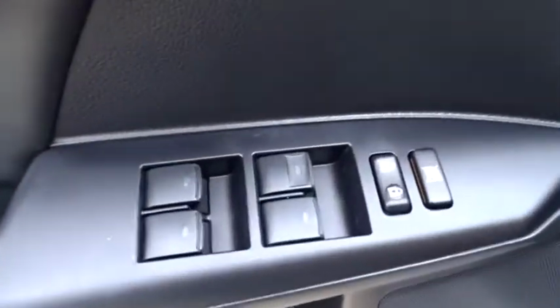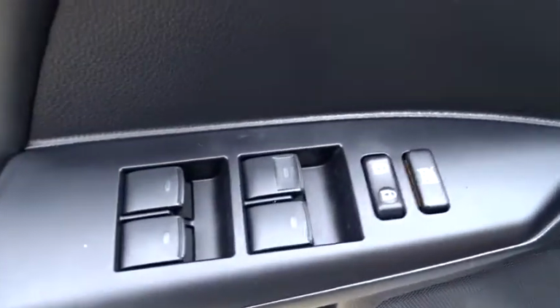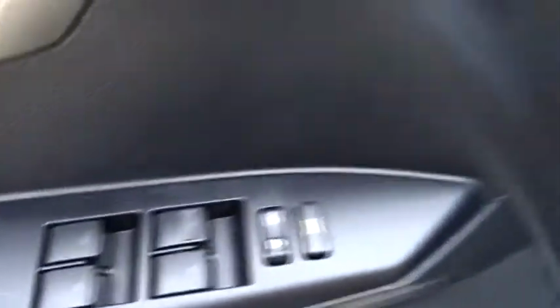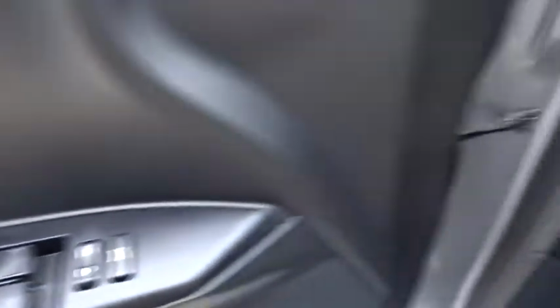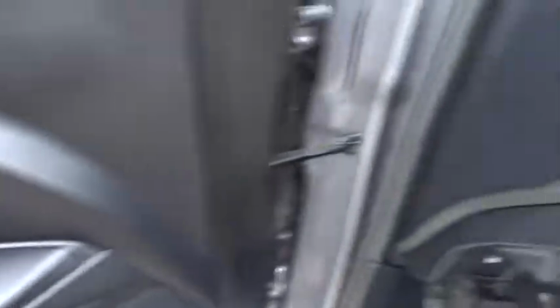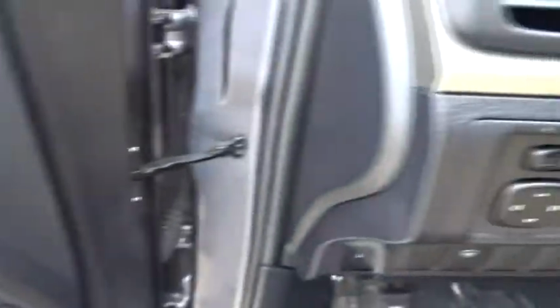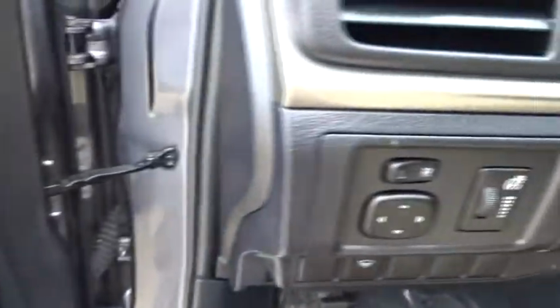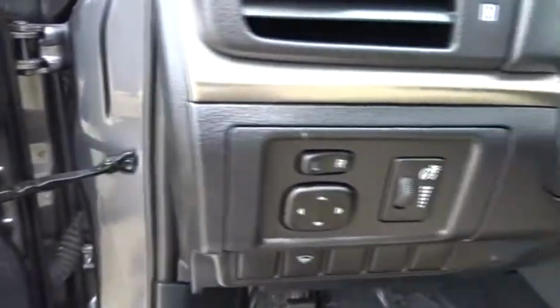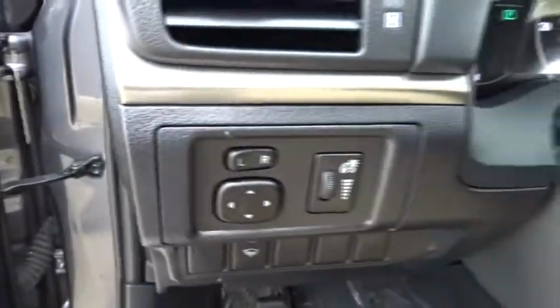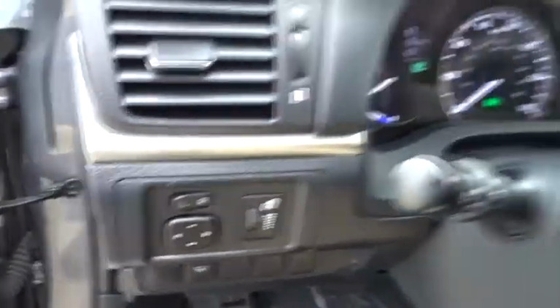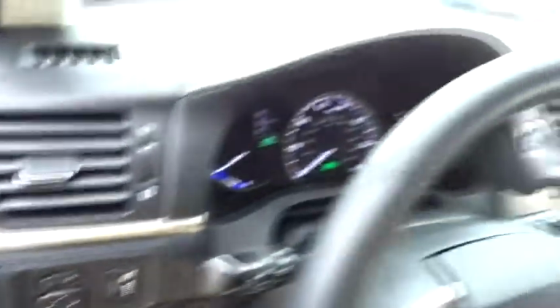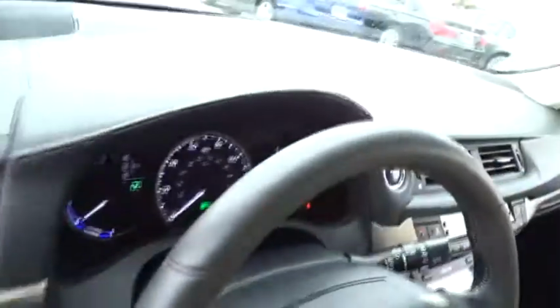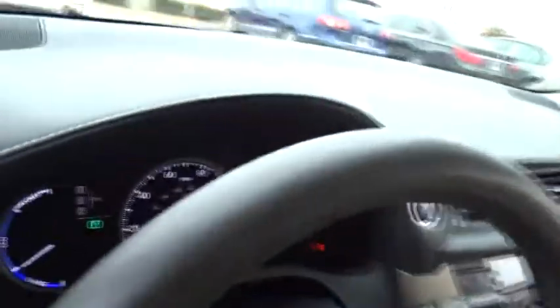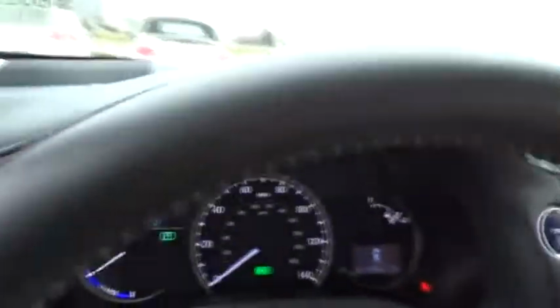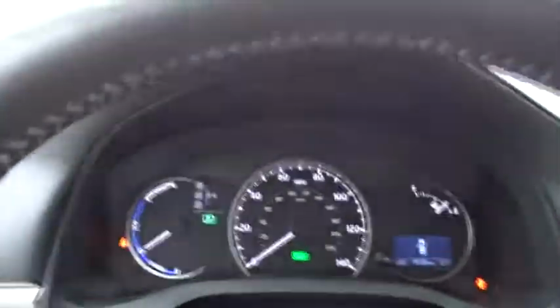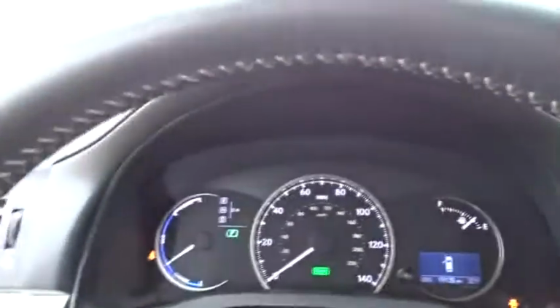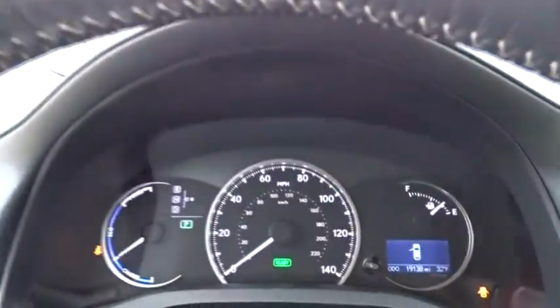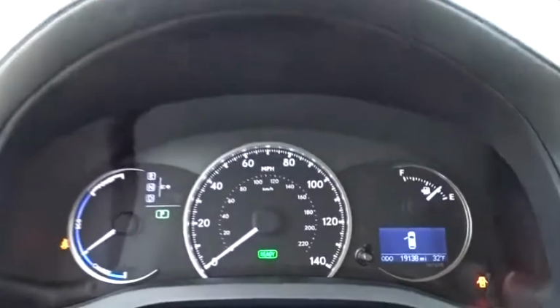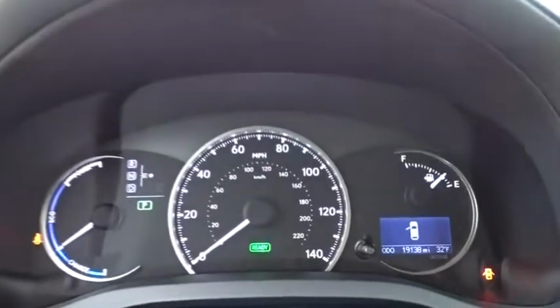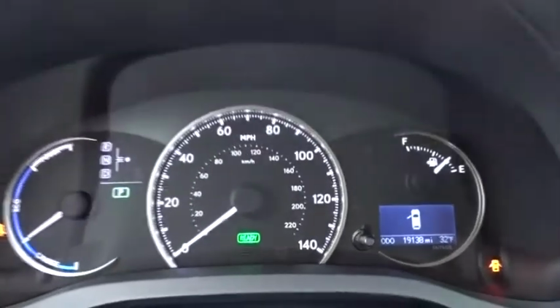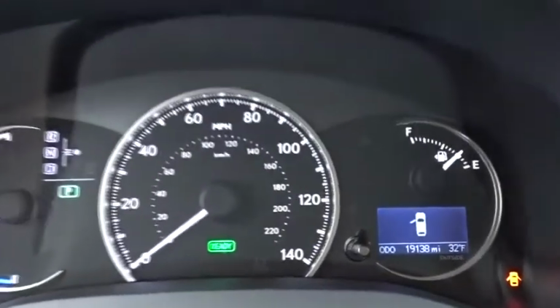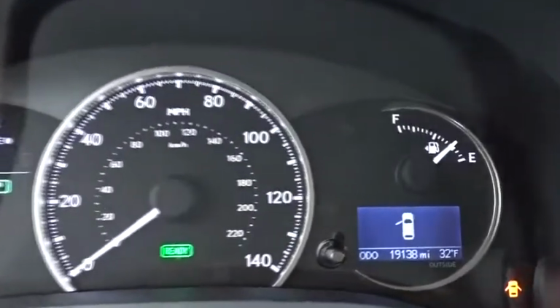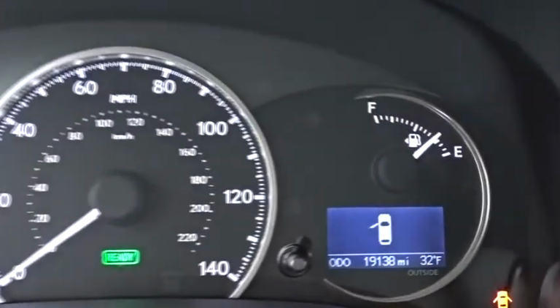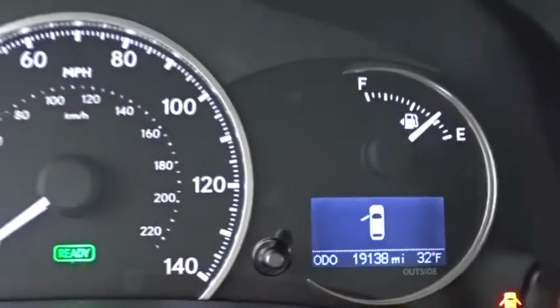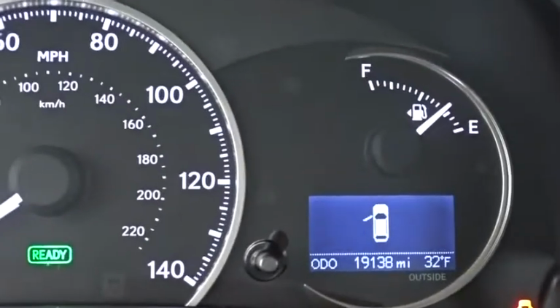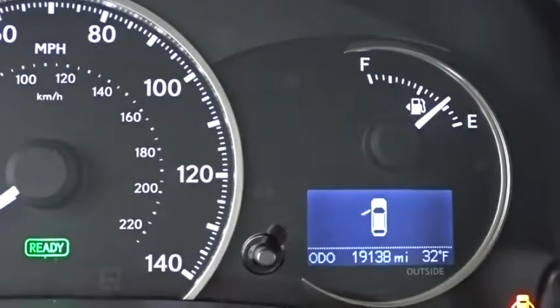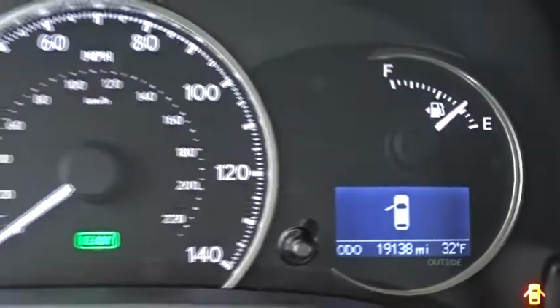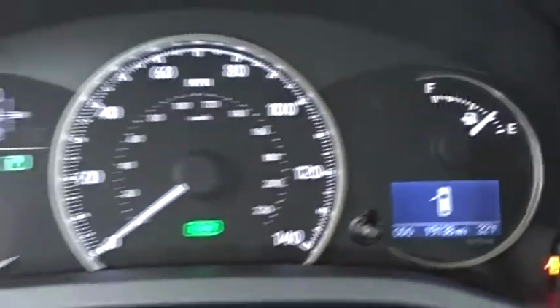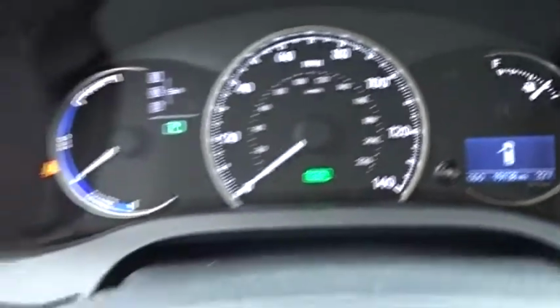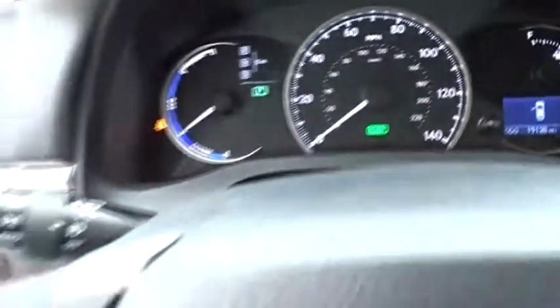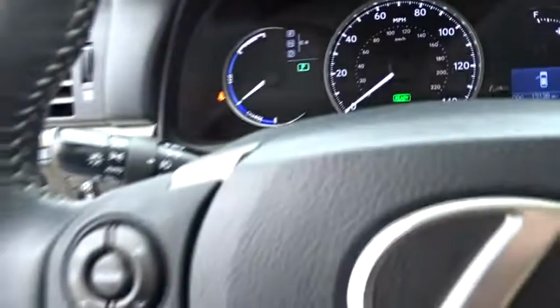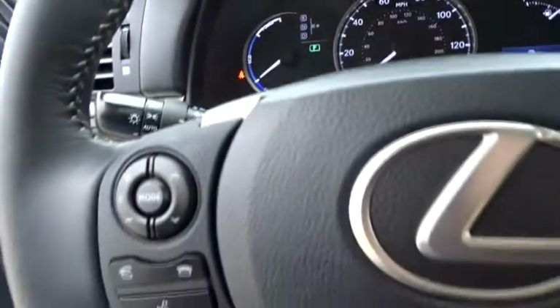Stability control, traction control, steering wheel audio controls, keyless entry, anti-lock braking system, Bluetooth, leather-wrapped steering wheel, adjustable steering wheel, power steering, four-wheel disc brakes.